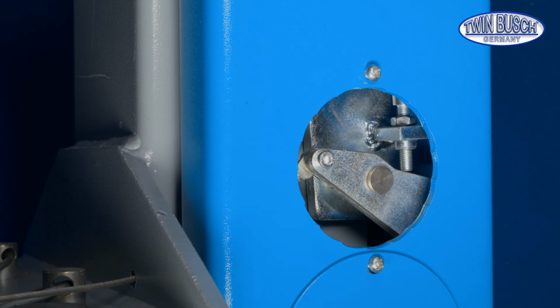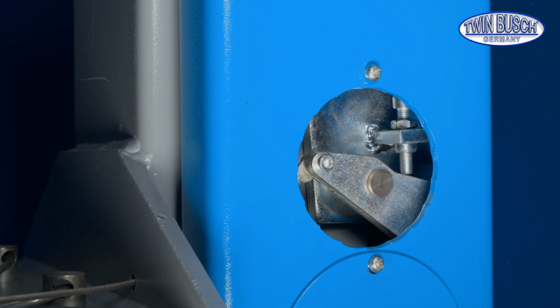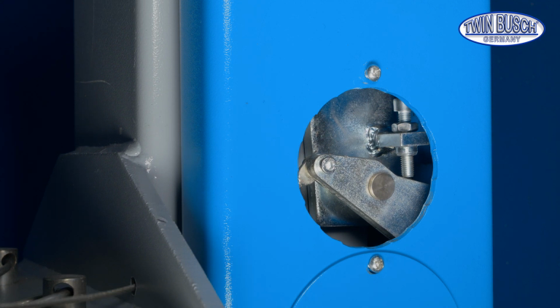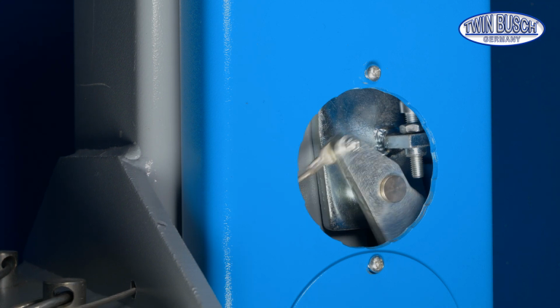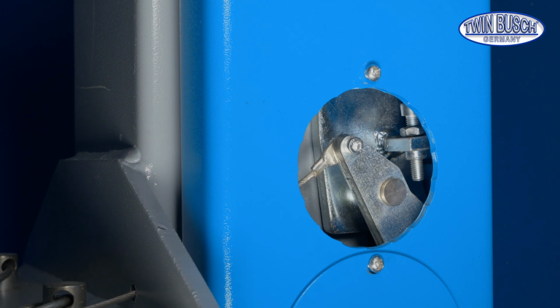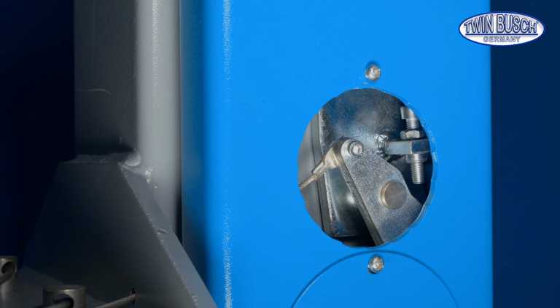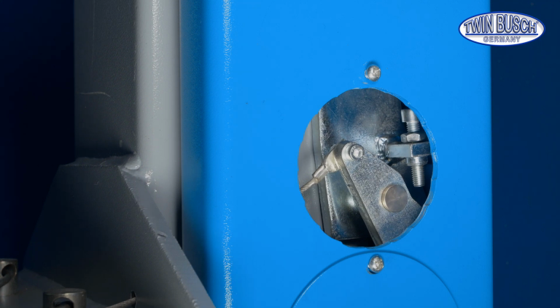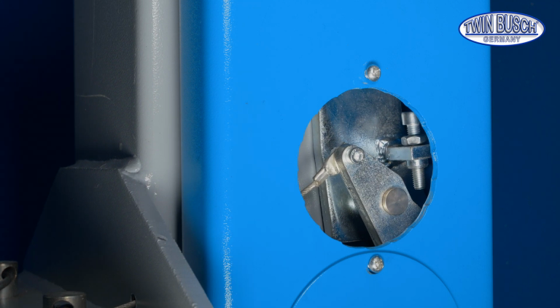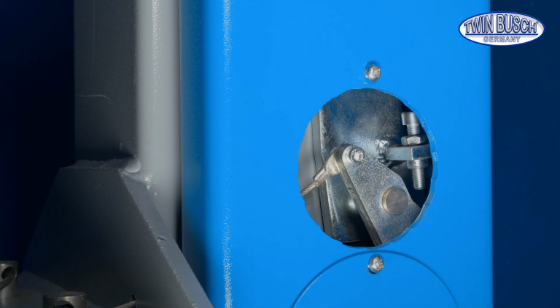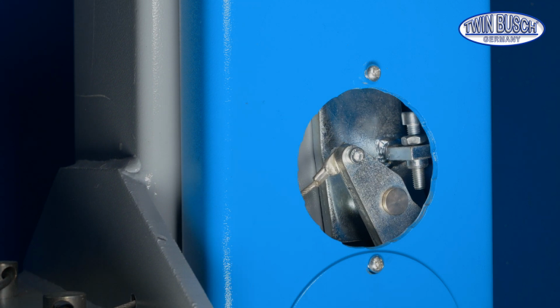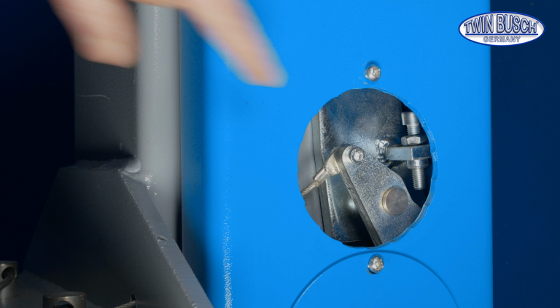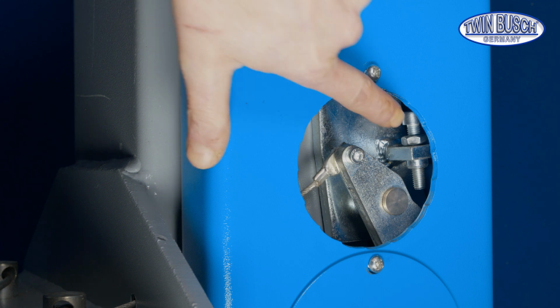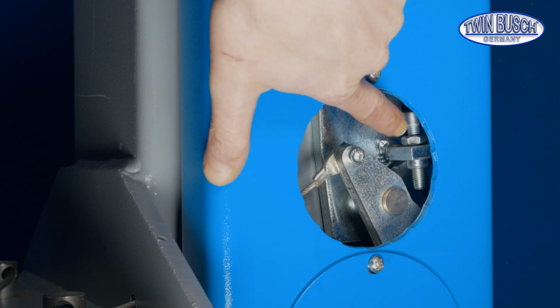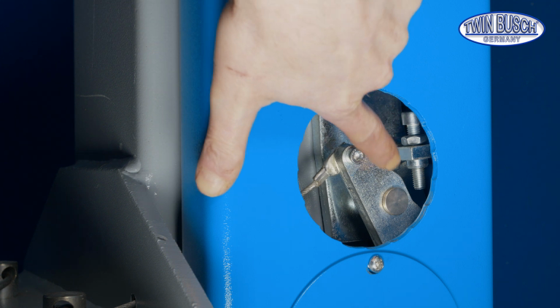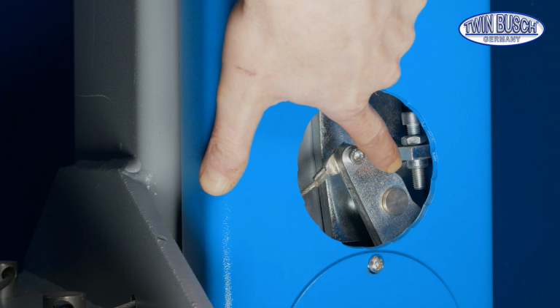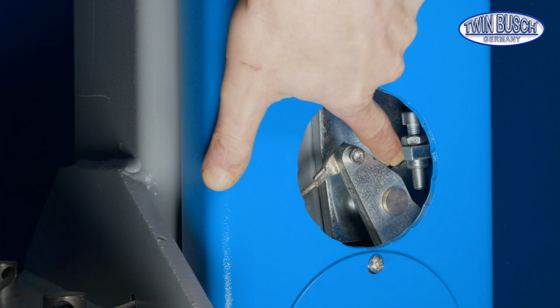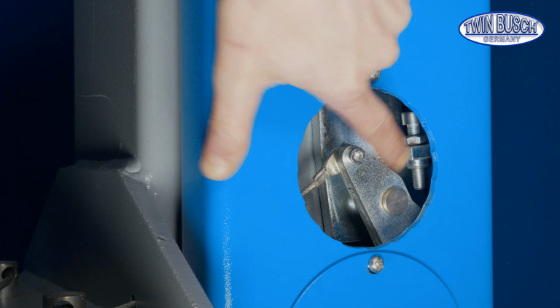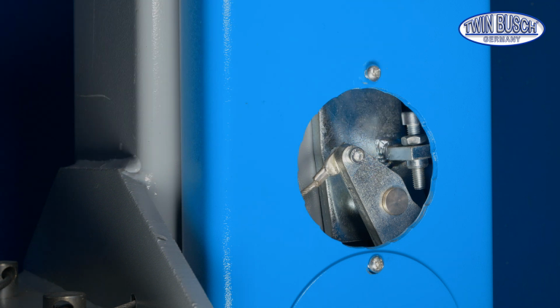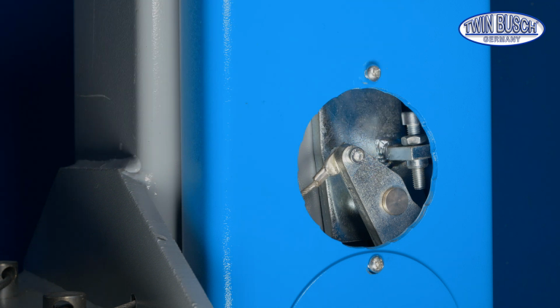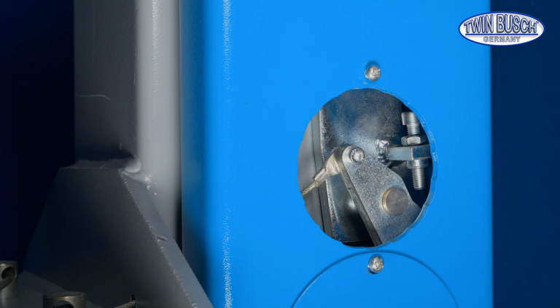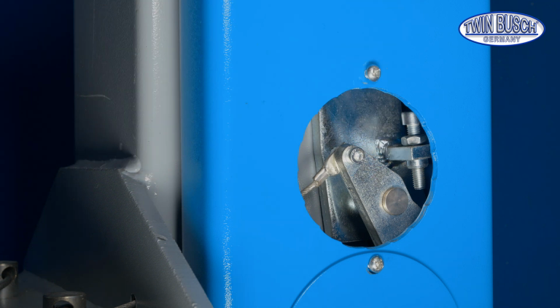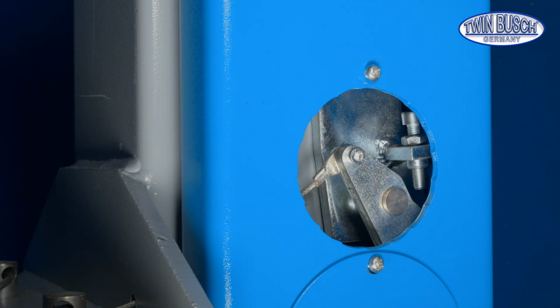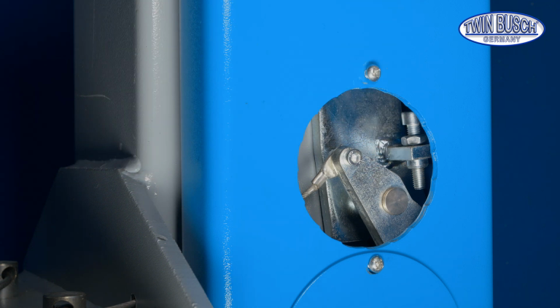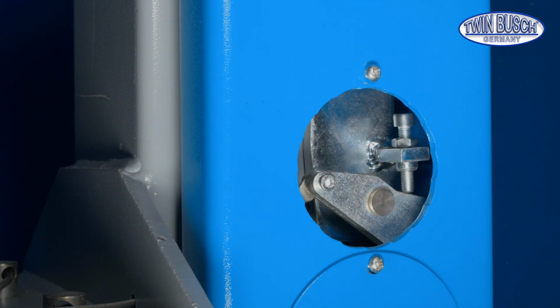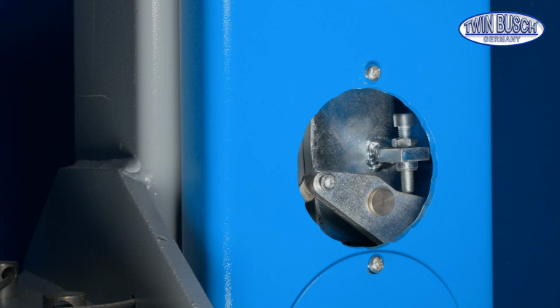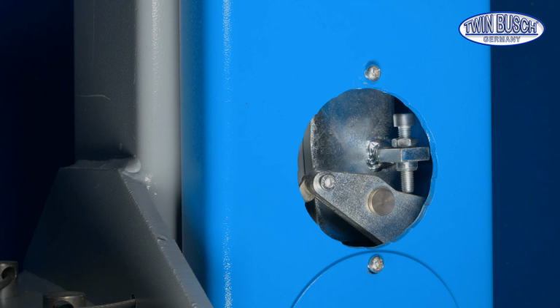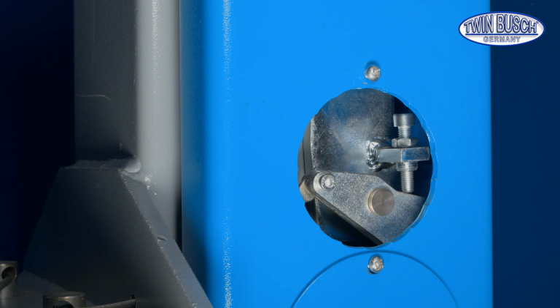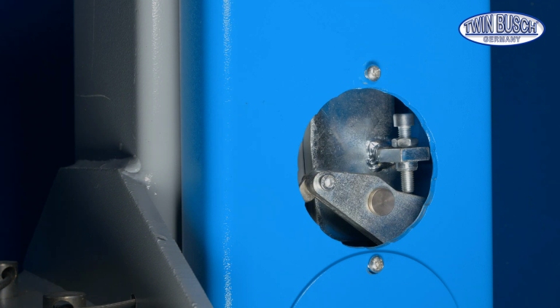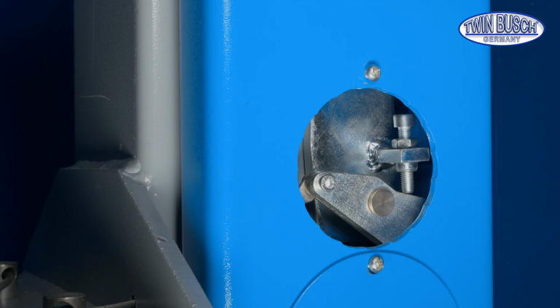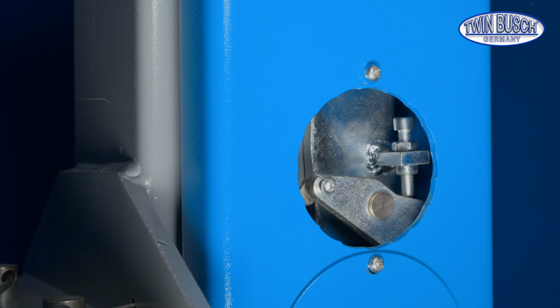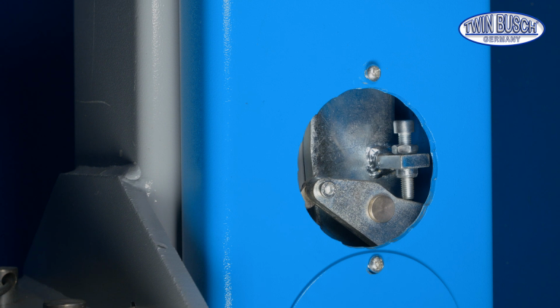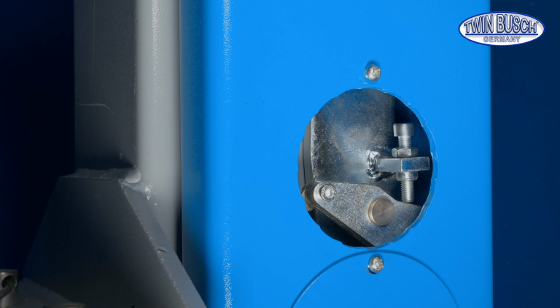In the special case that the catch folds back continuously, it's because this screw is screwed in too far. The screw must now be turned back a bit.